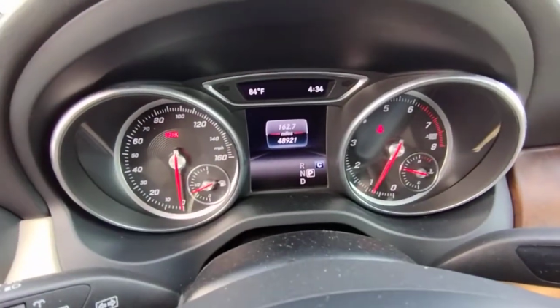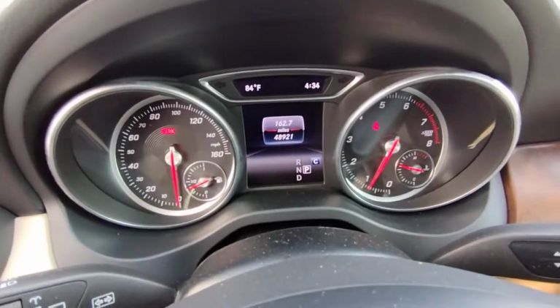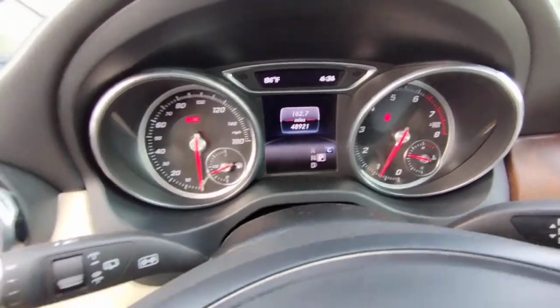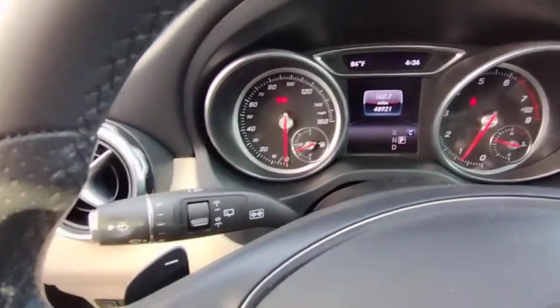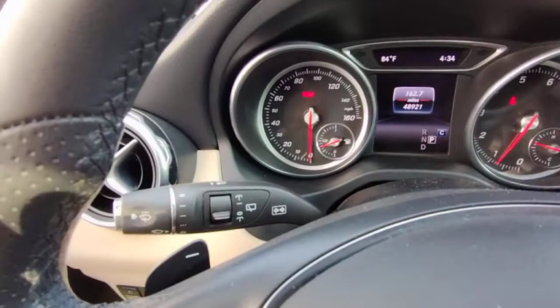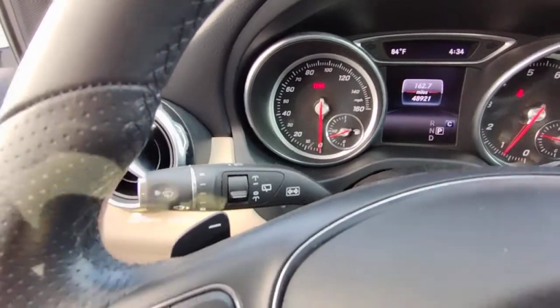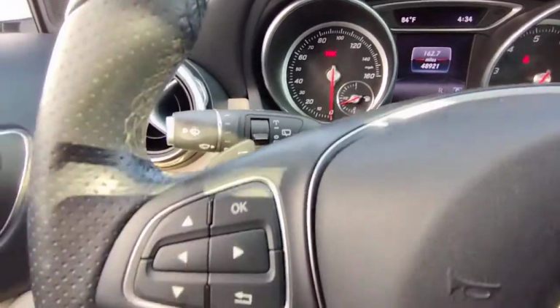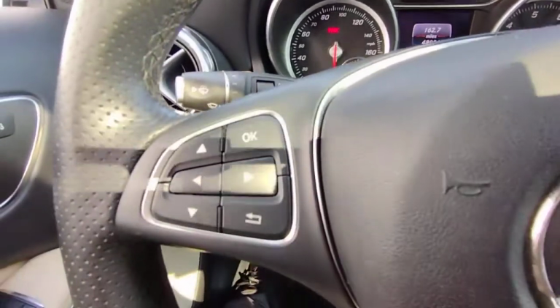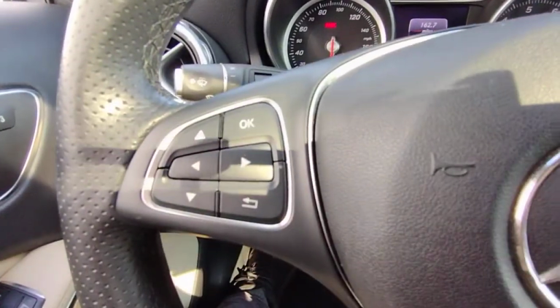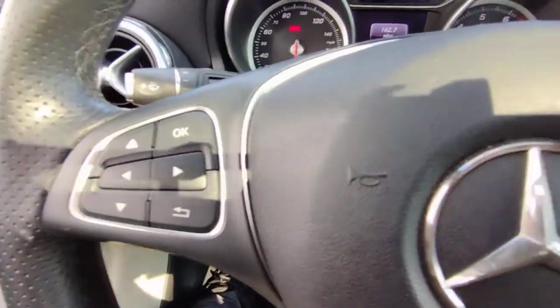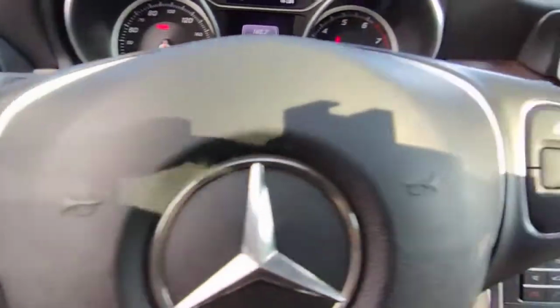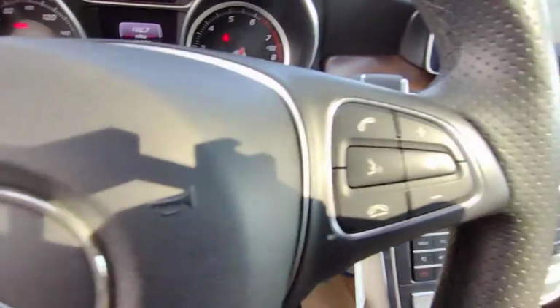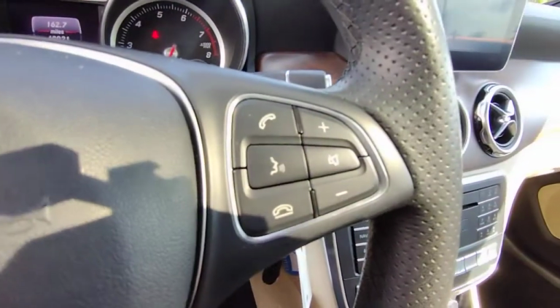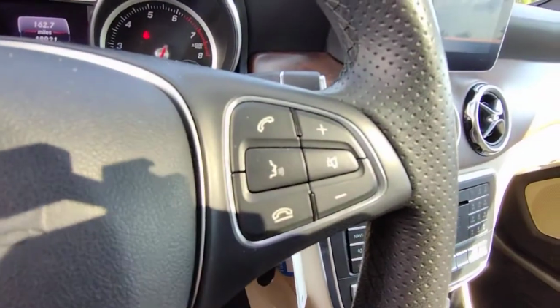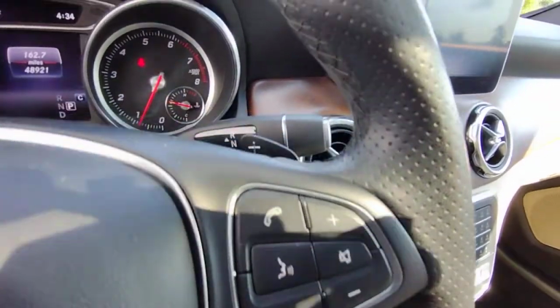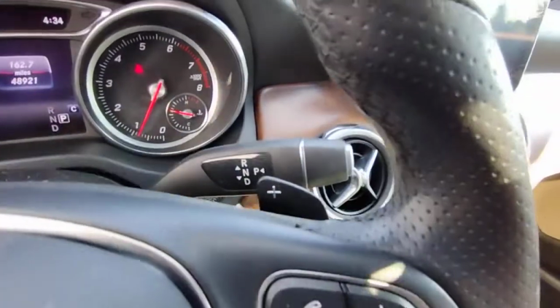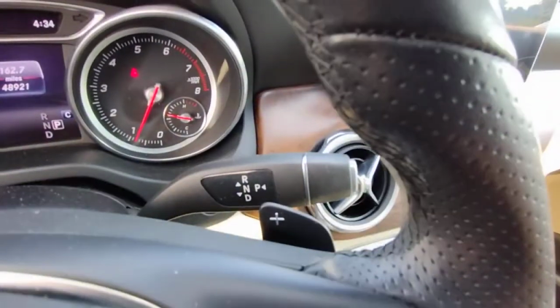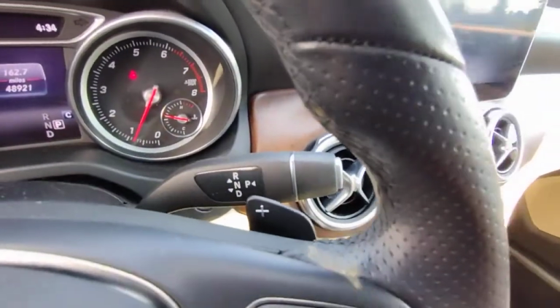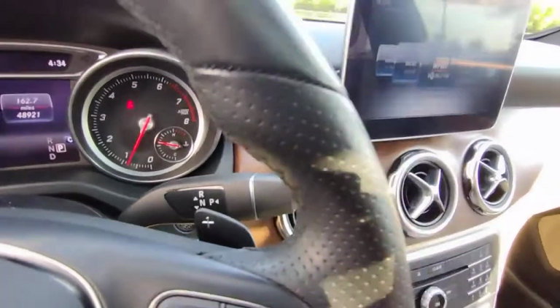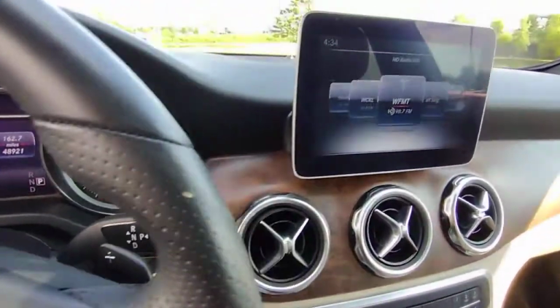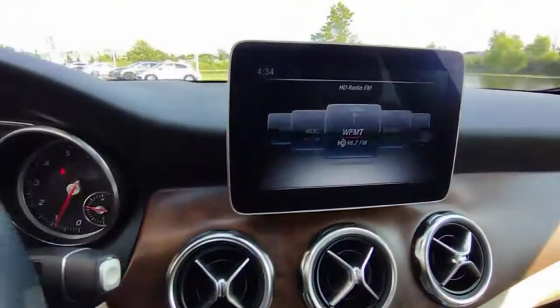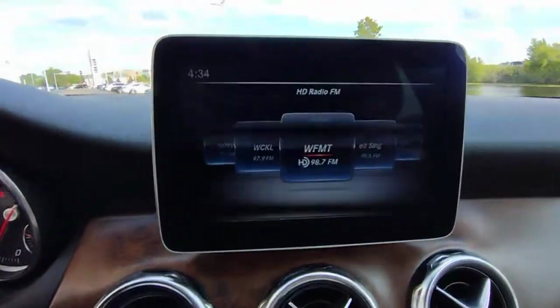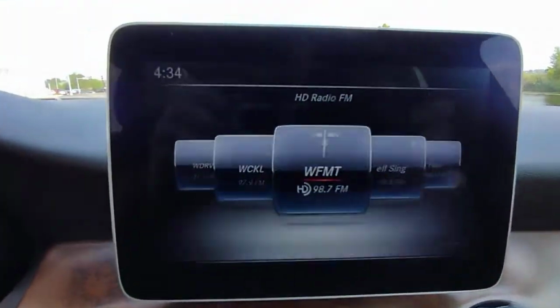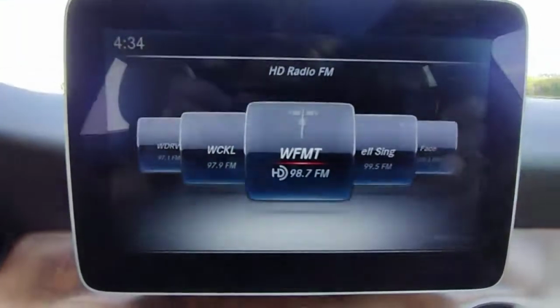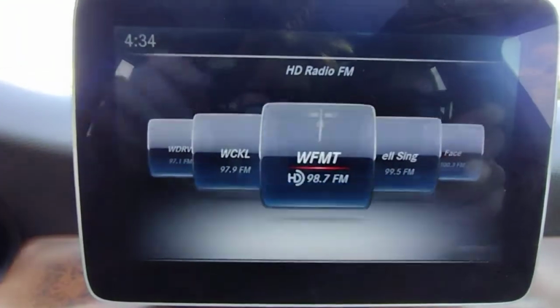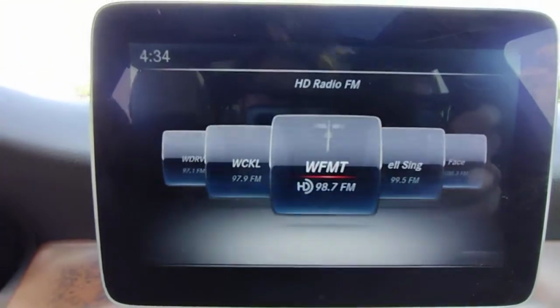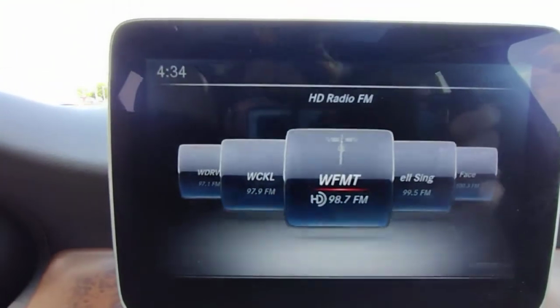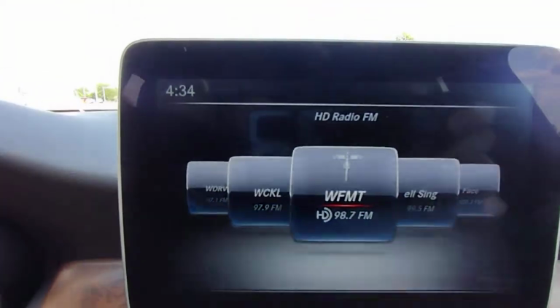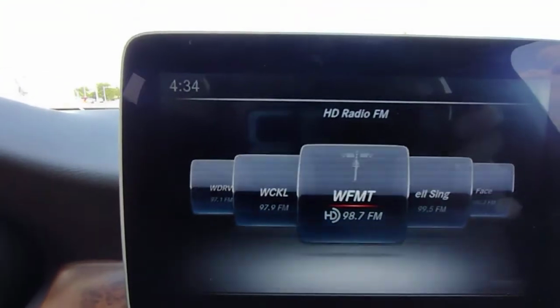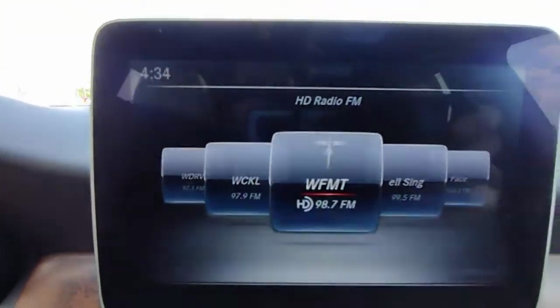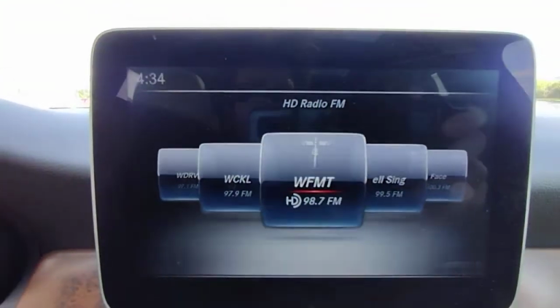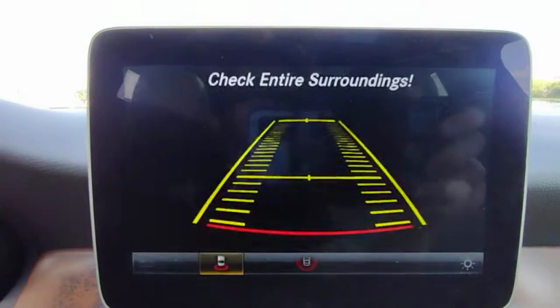Keyless entry, navigation system, power liftgate, fog lamps, remote engine start, backup camera, power driver seat, dual zone AC, stability control, and intermittent wipers.